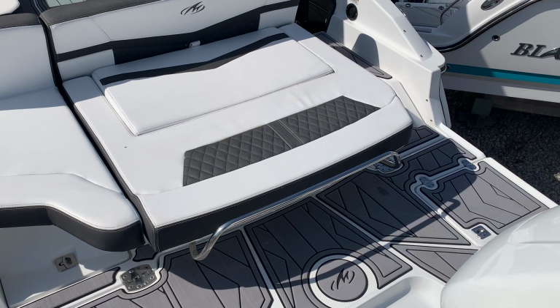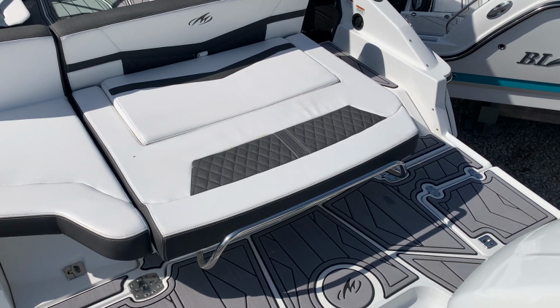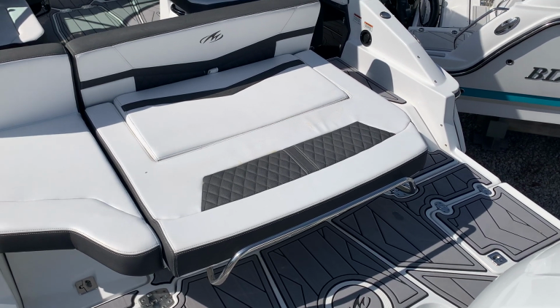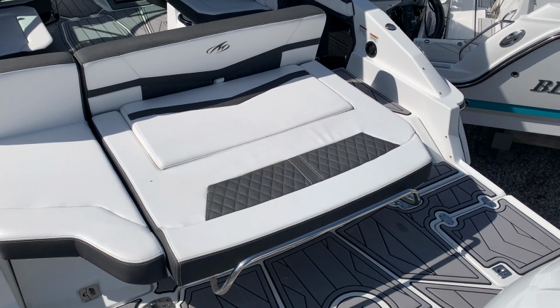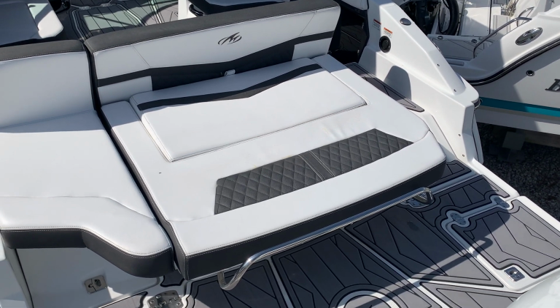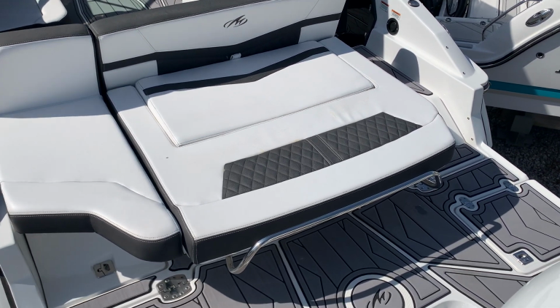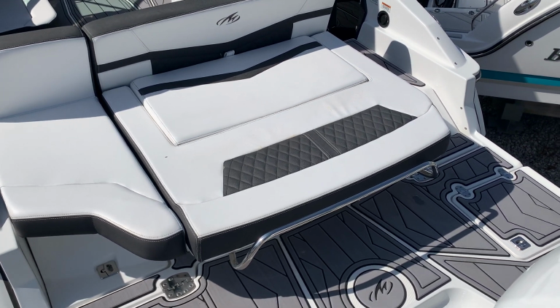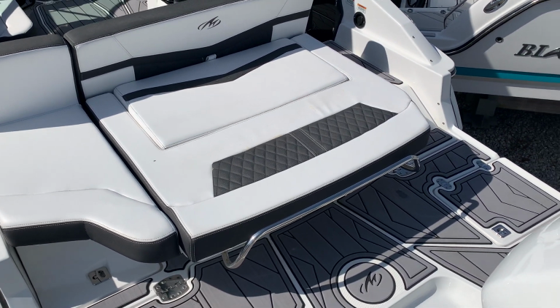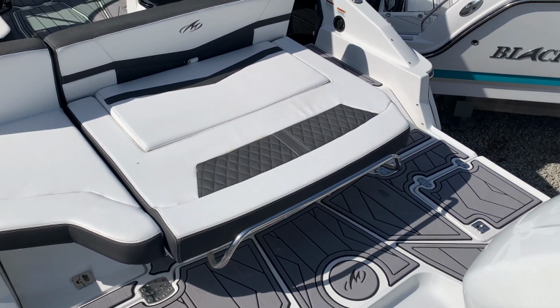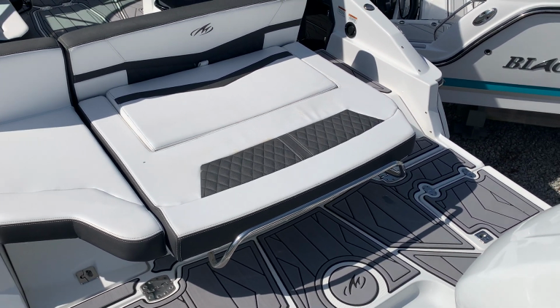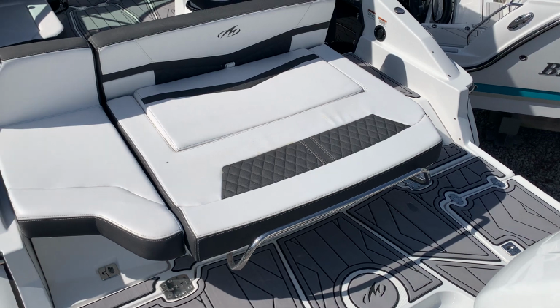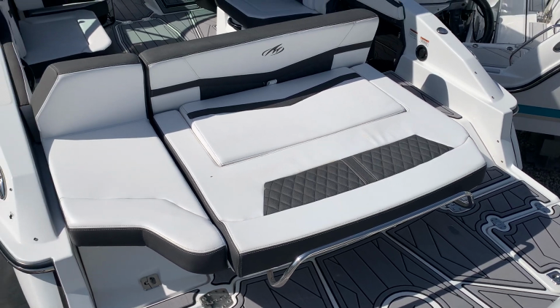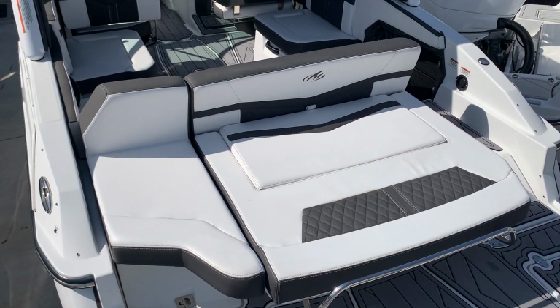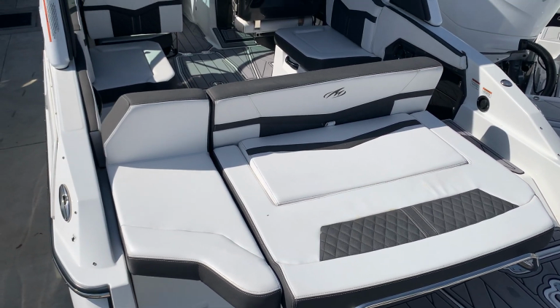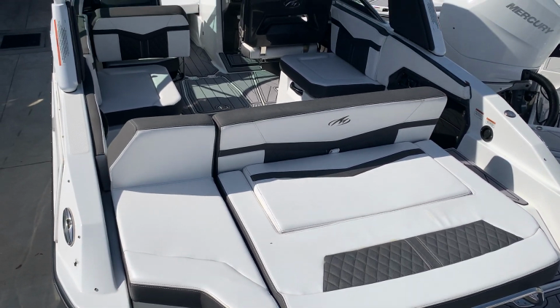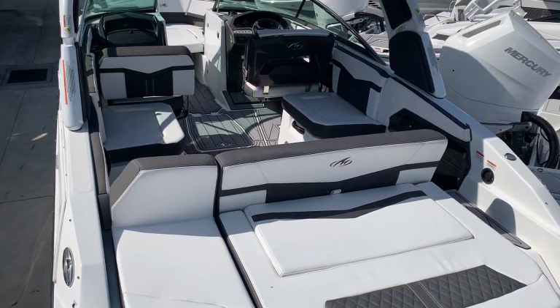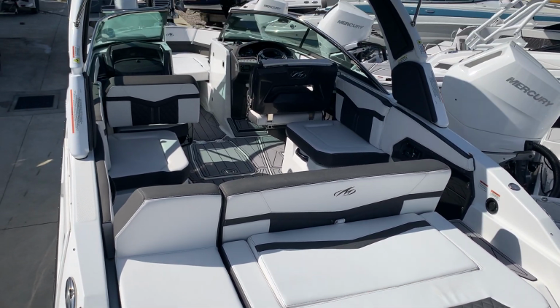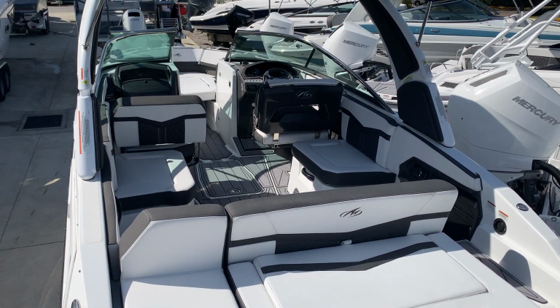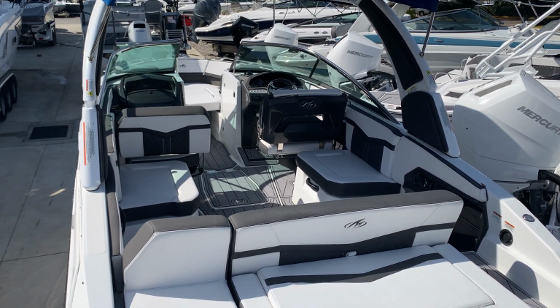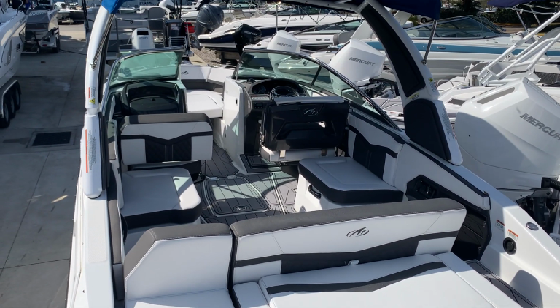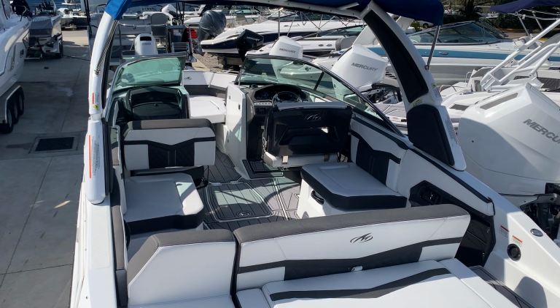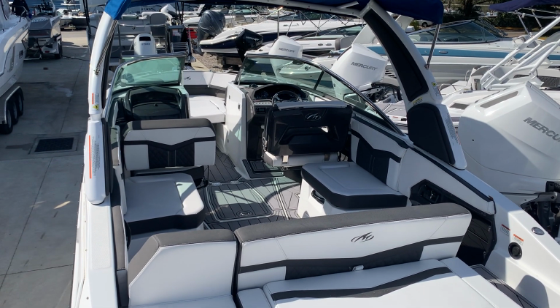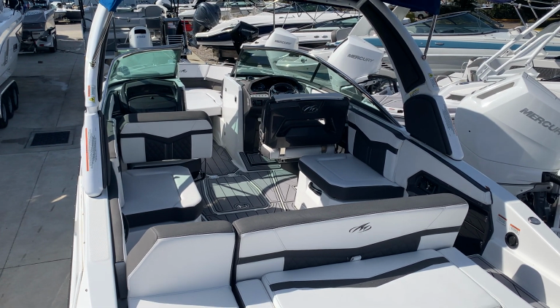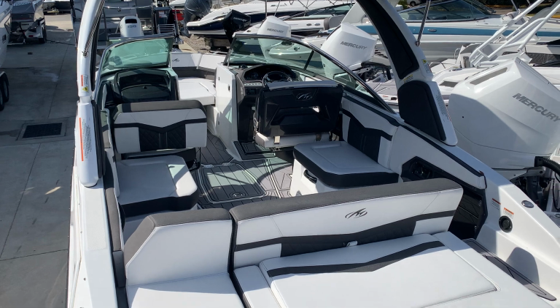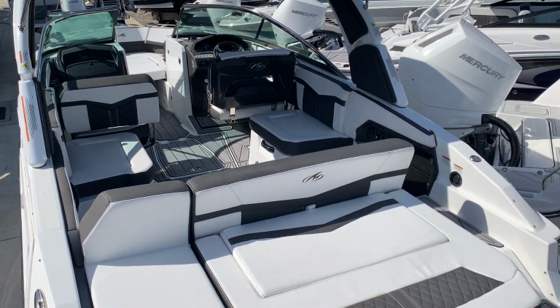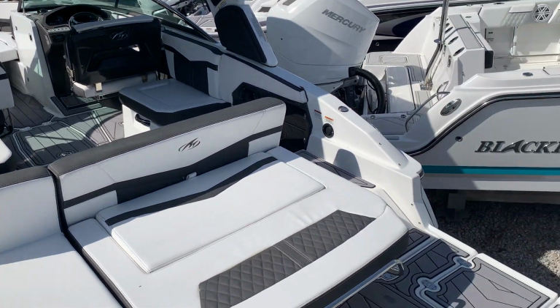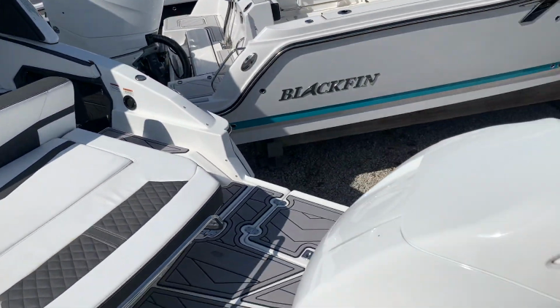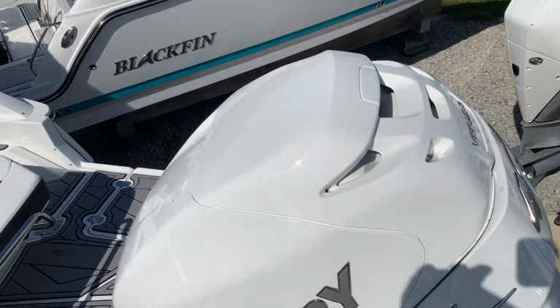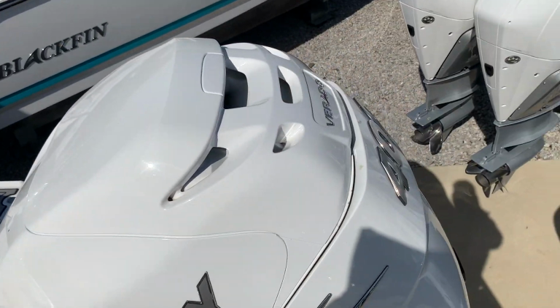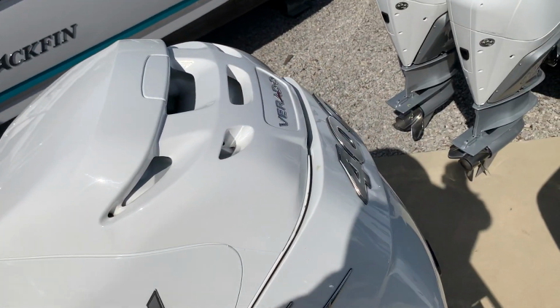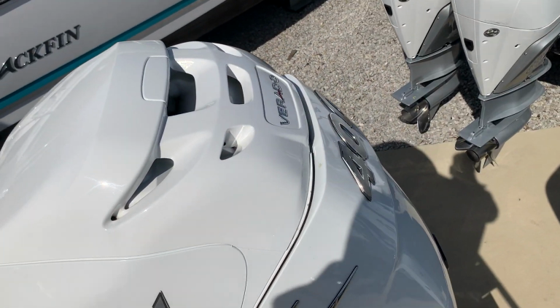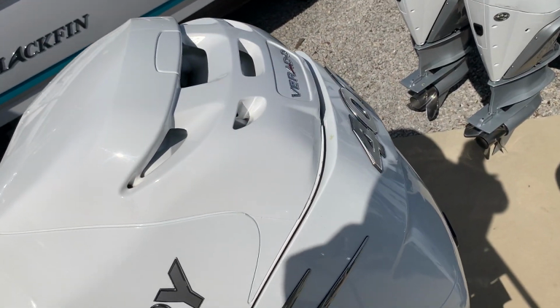Hello everybody, this is Tom Gibson with Emerald Coast Marine in Niceville, Florida. Y'all need to come see me about this Monterey 275 SS powered by the V10 400.